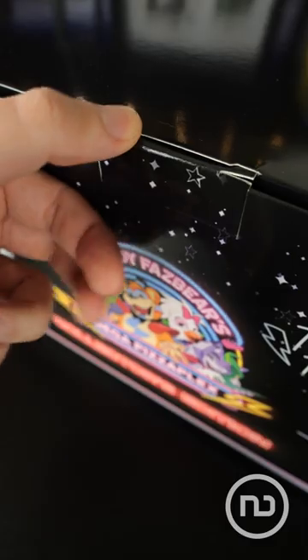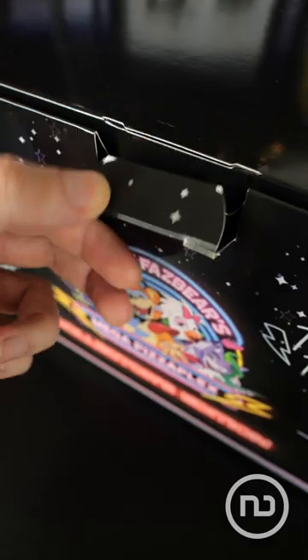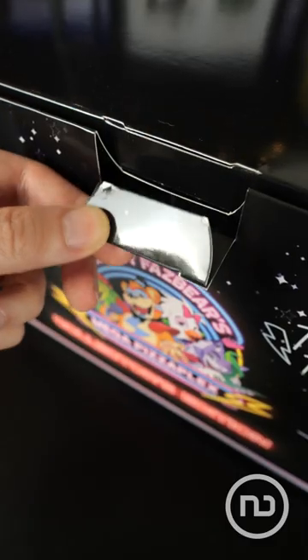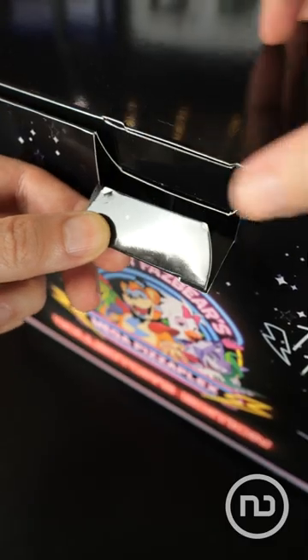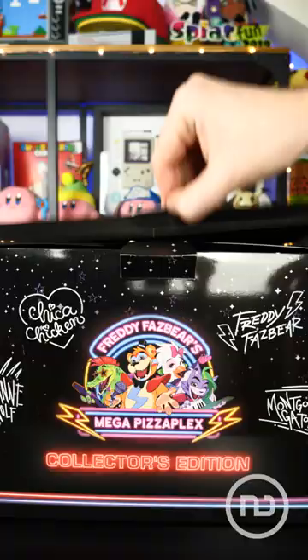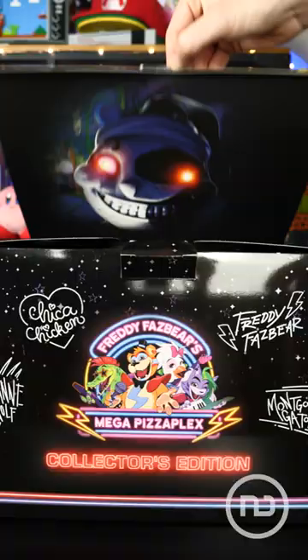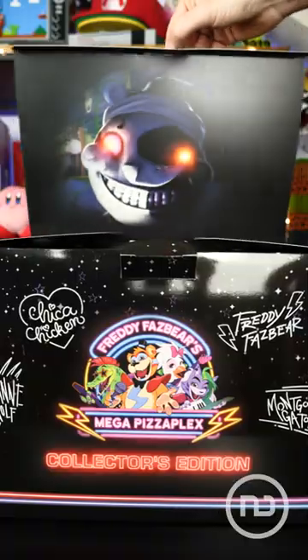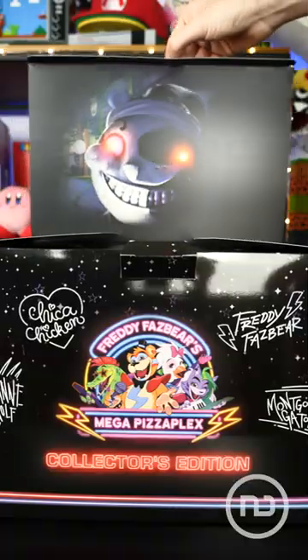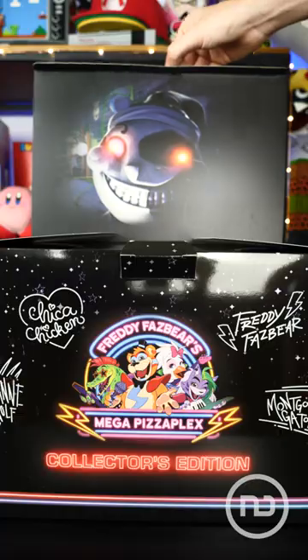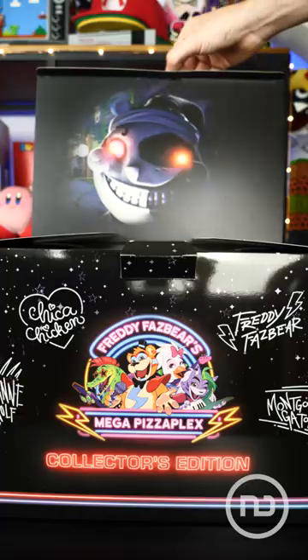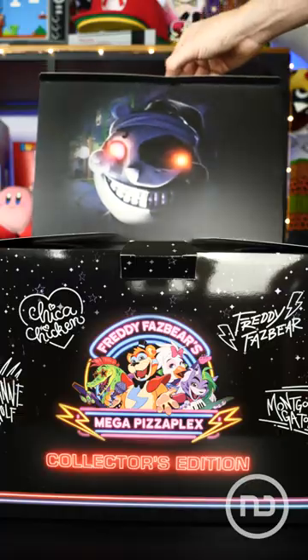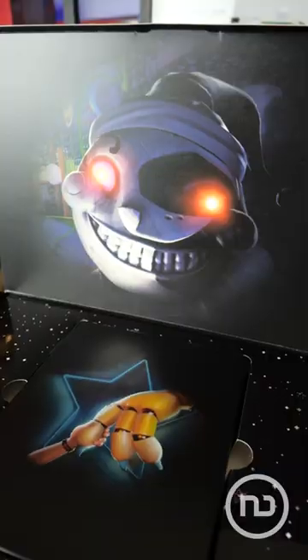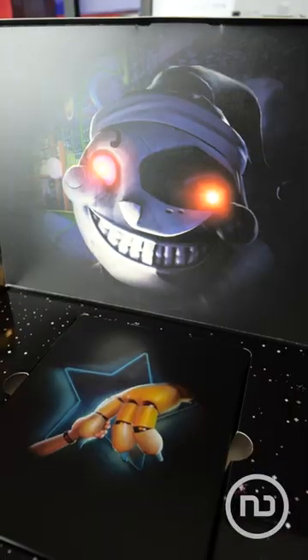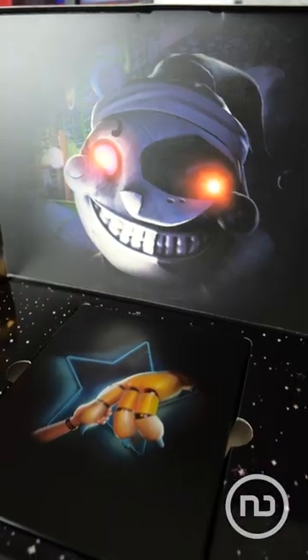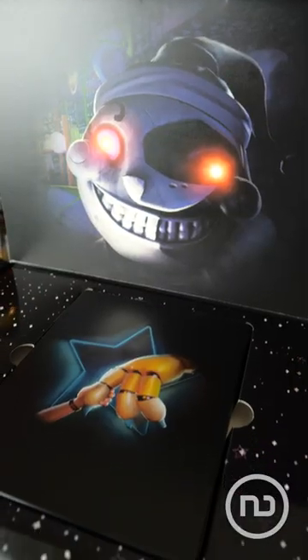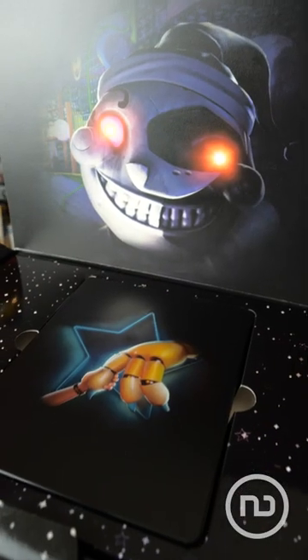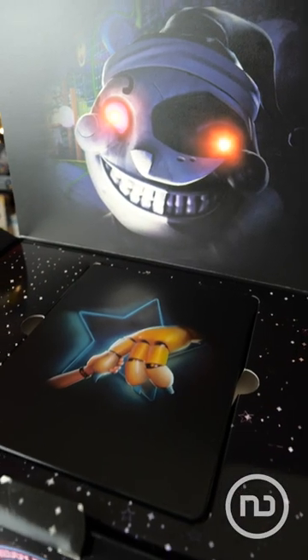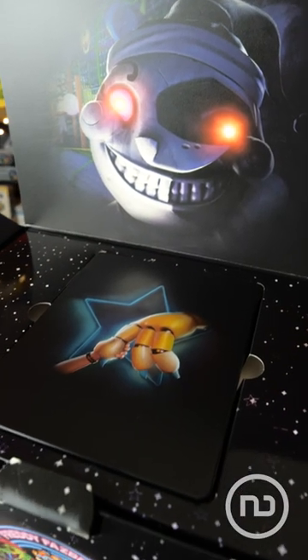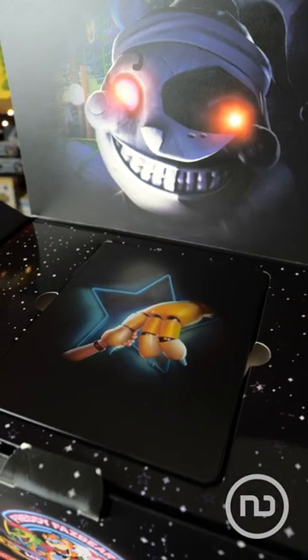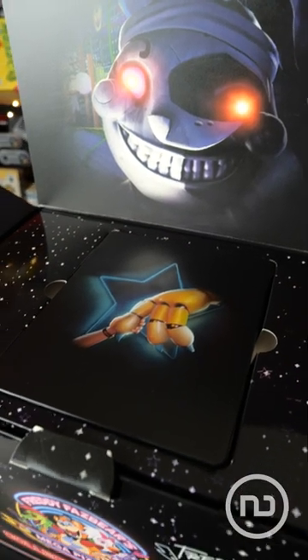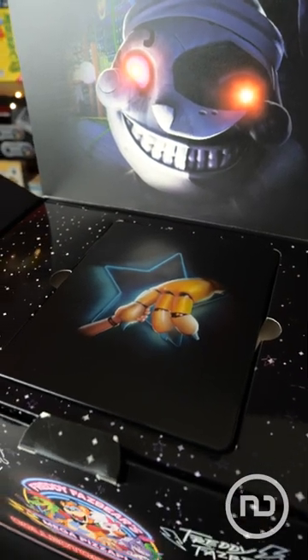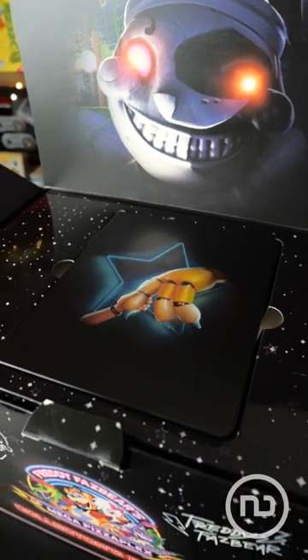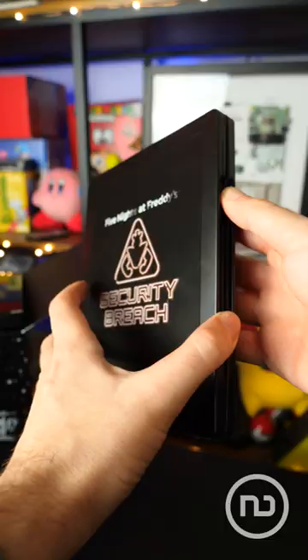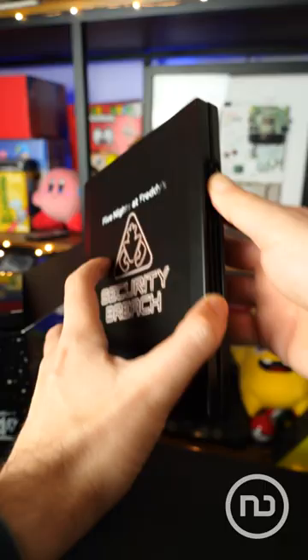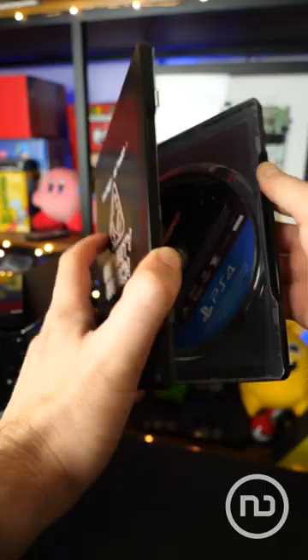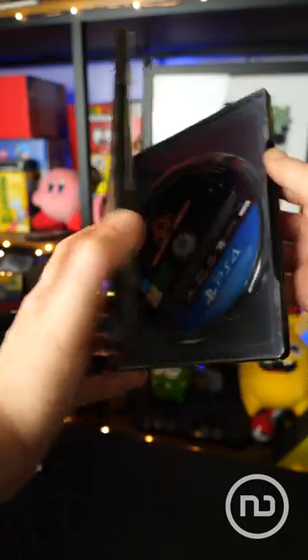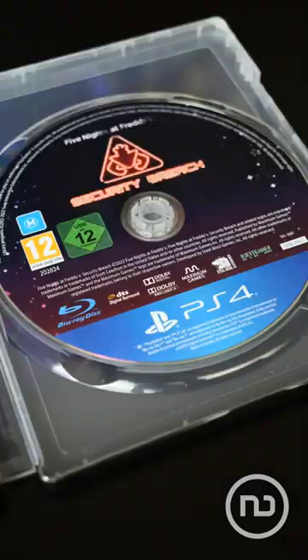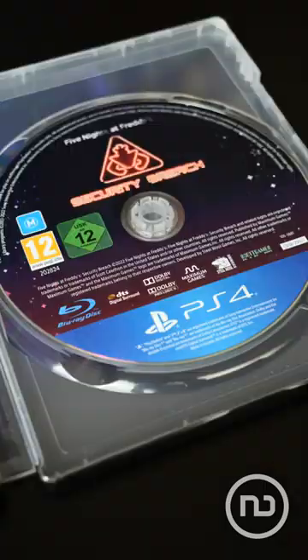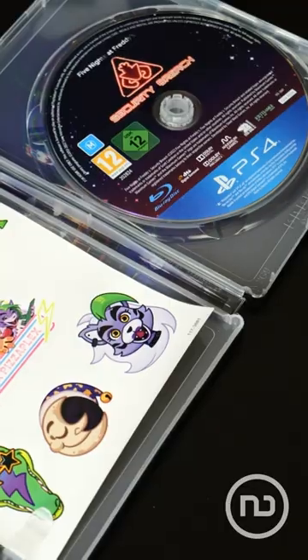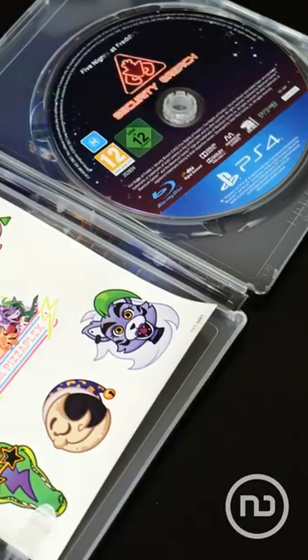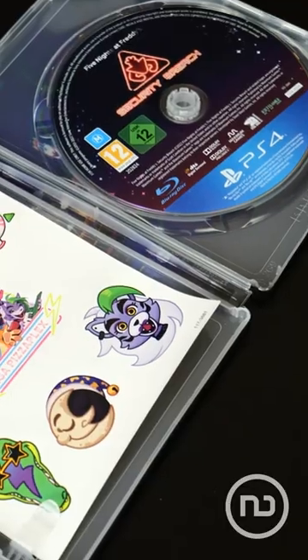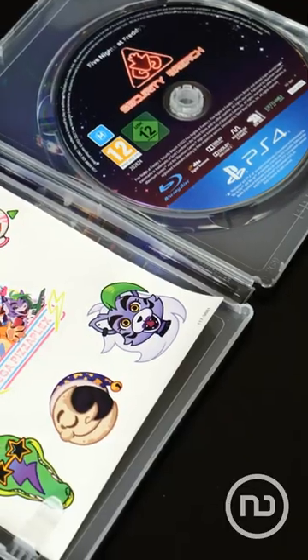When you open the tab, you can see Moon's devilish face, and right underneath the game box with Gregory holding Glamrock Freddy's hand. Inside this box is the game disc and some stickers of the characters.